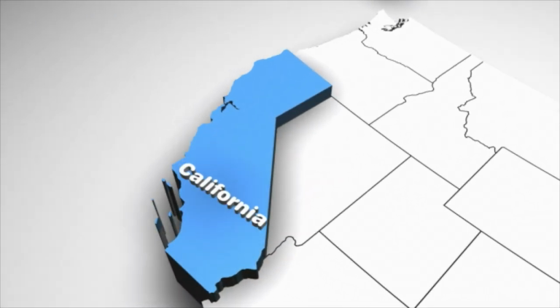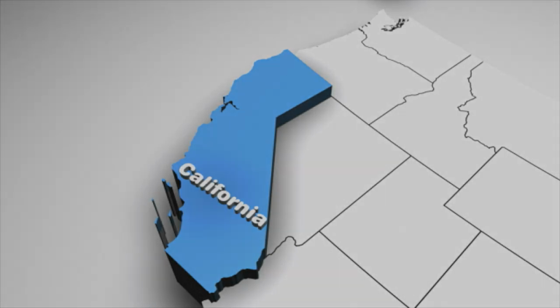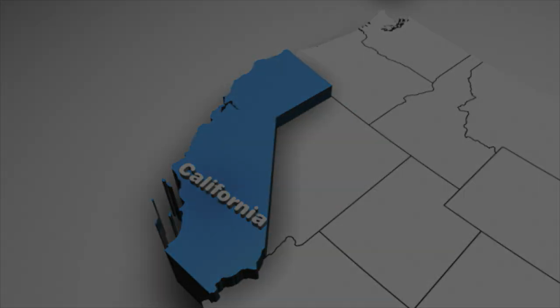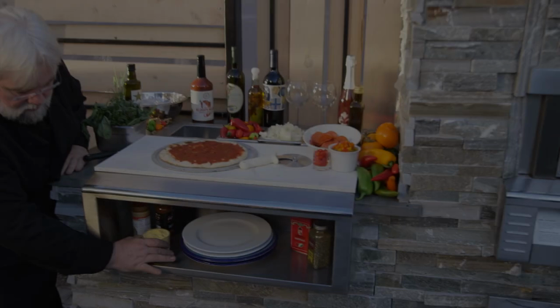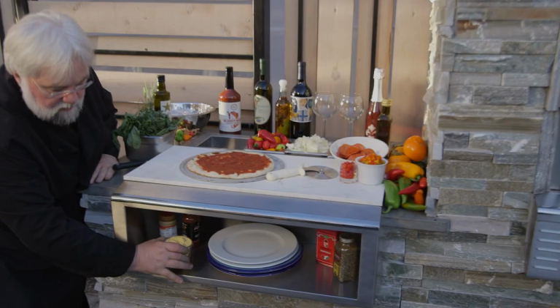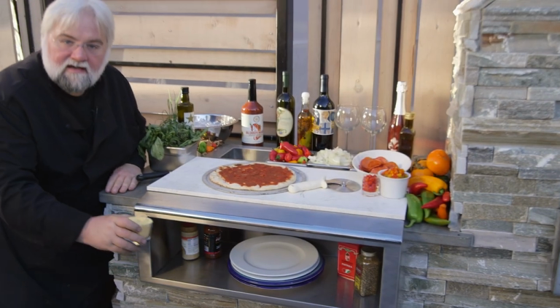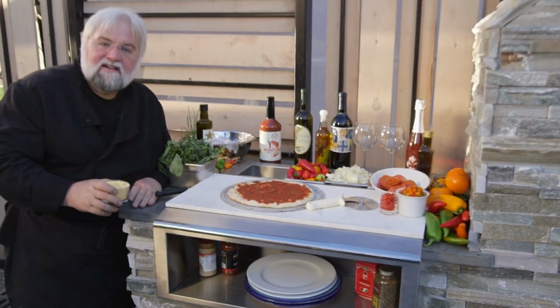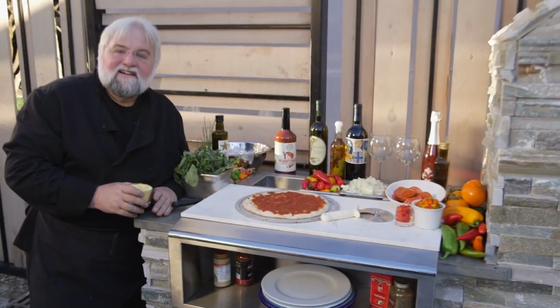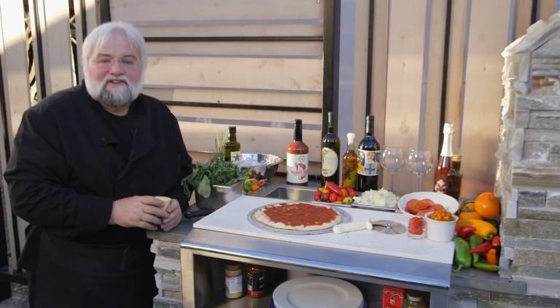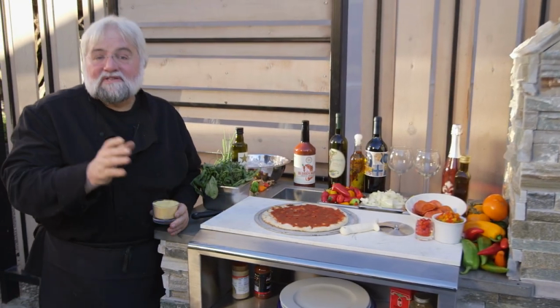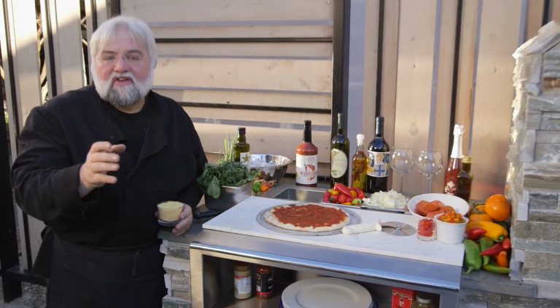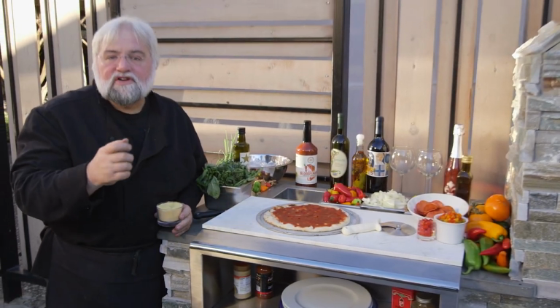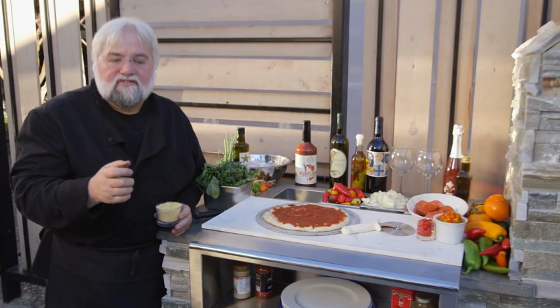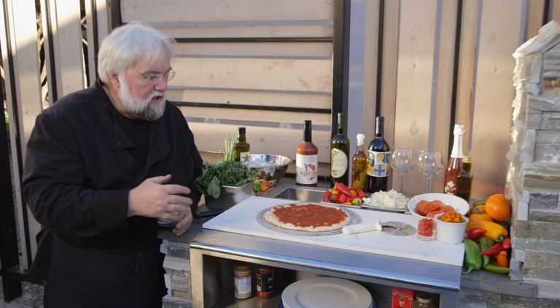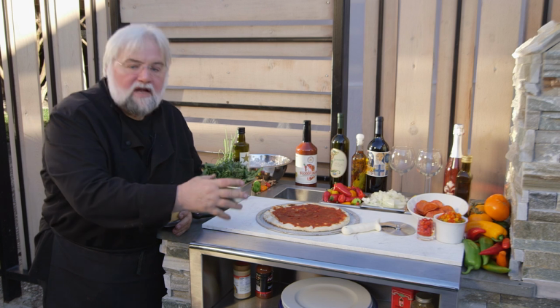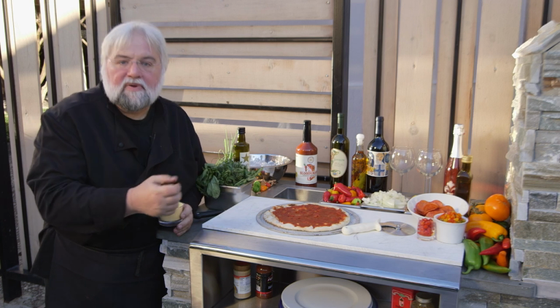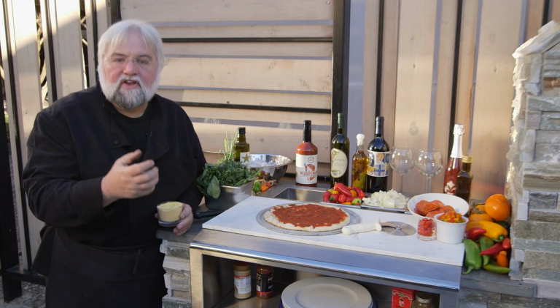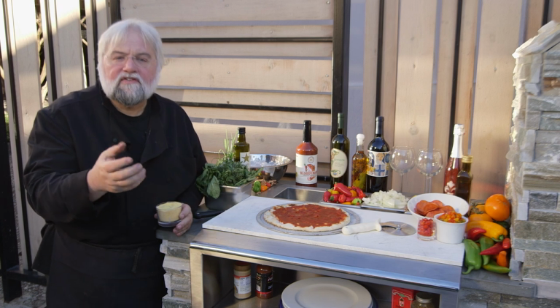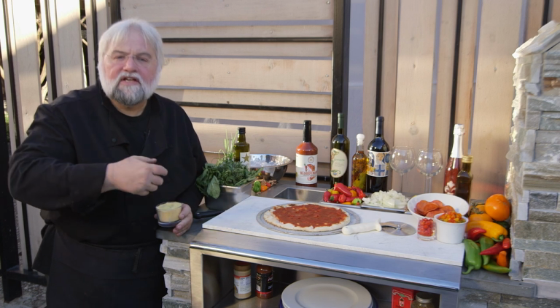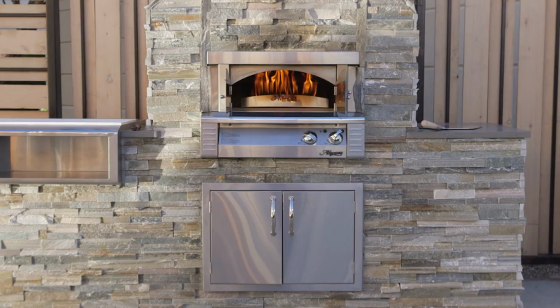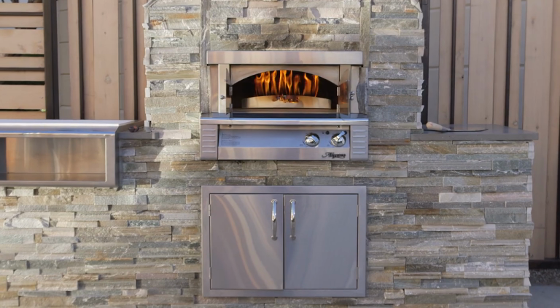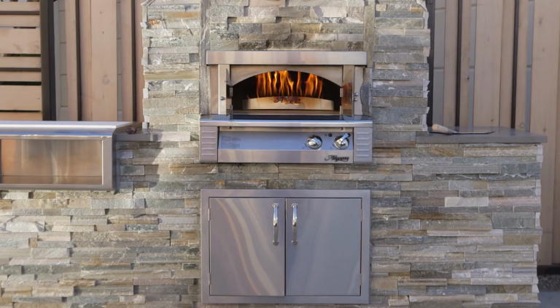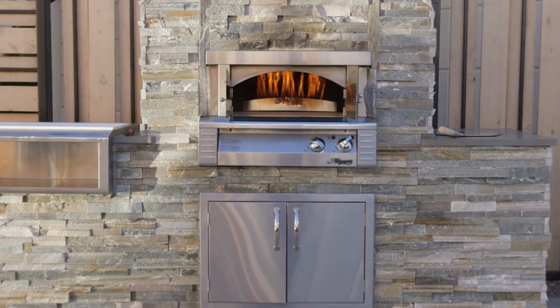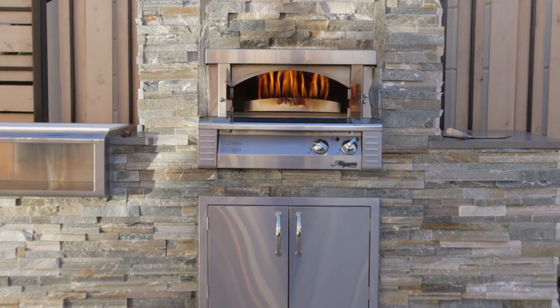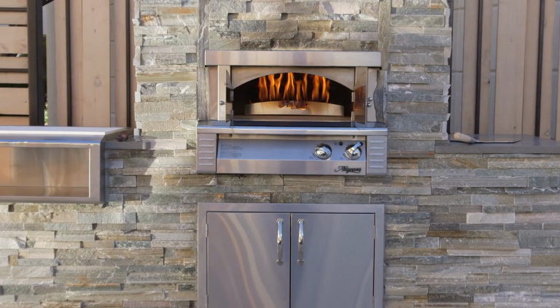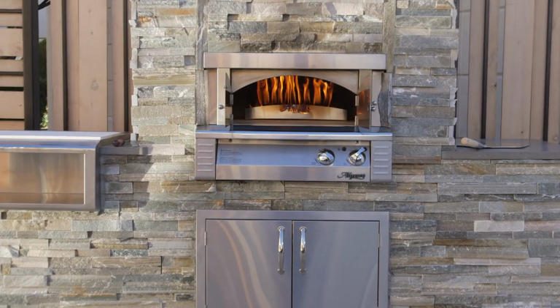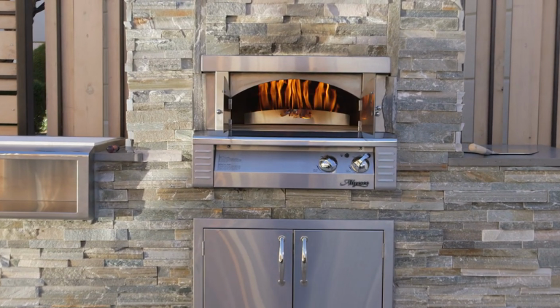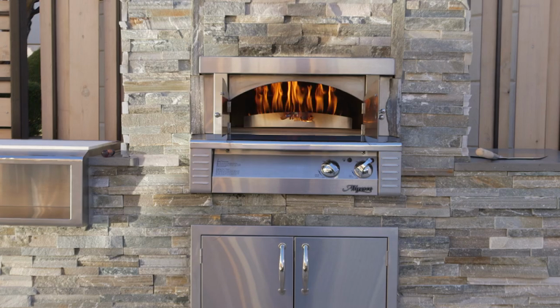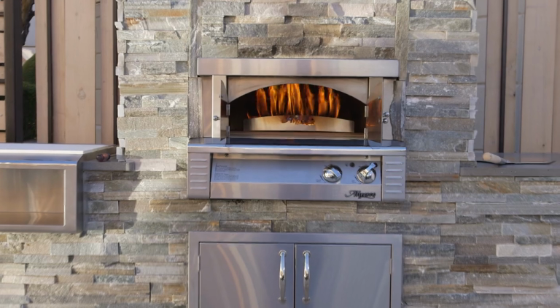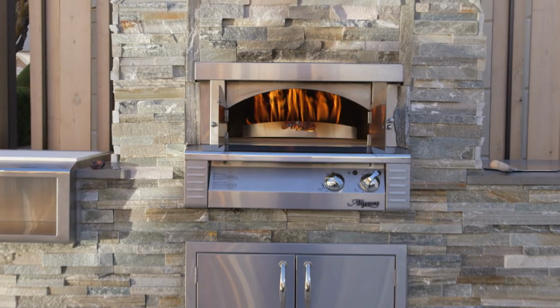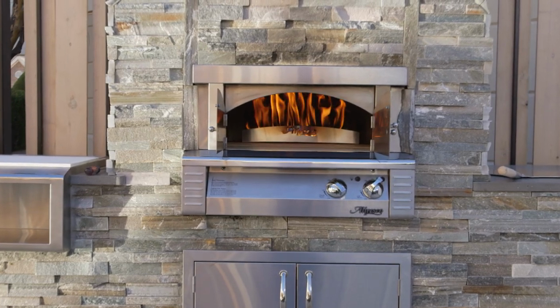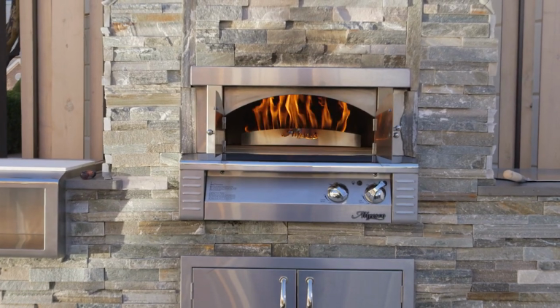As the popularity of outdoor kitchens continues to emerge, so does the desire to have cooking appliances beyond the barbecue. One of the newest and most popular products today that has solidly secured a place in outdoor kitchens are pizza ovens.